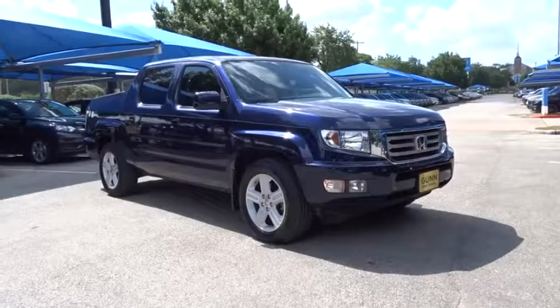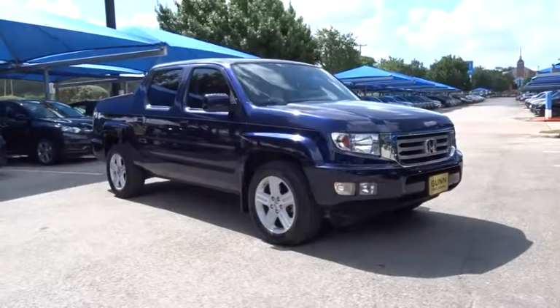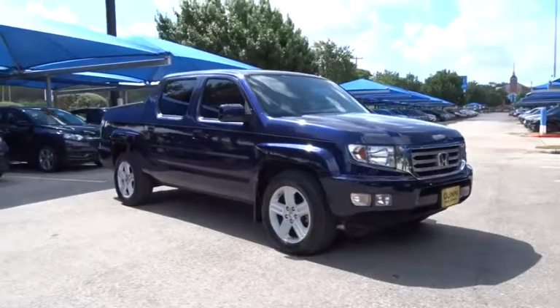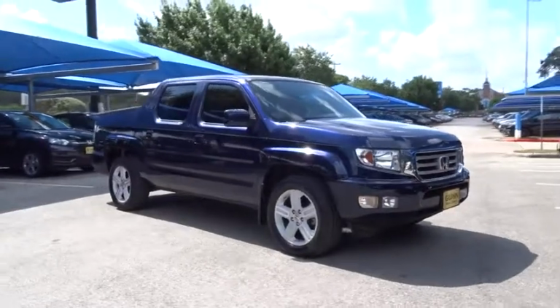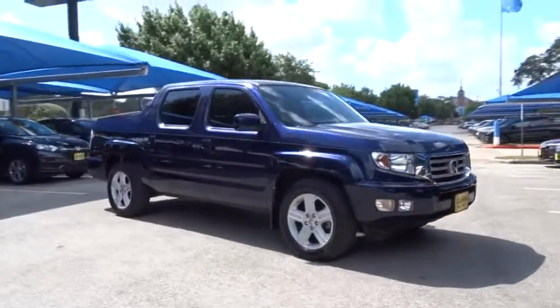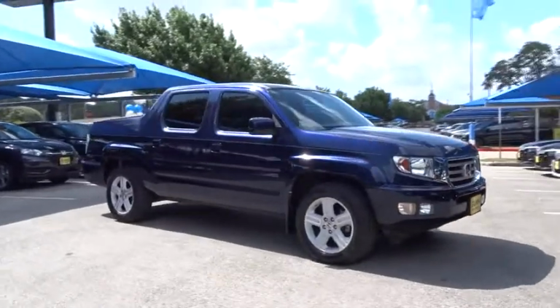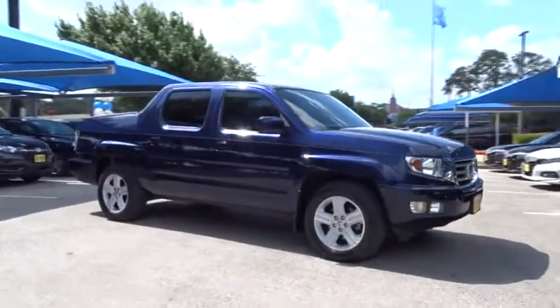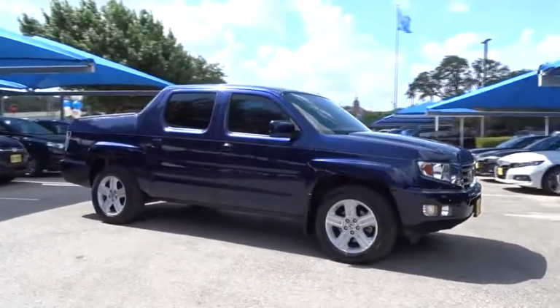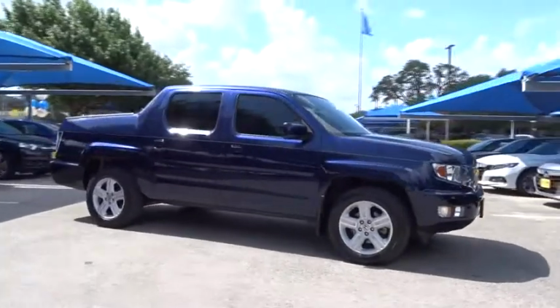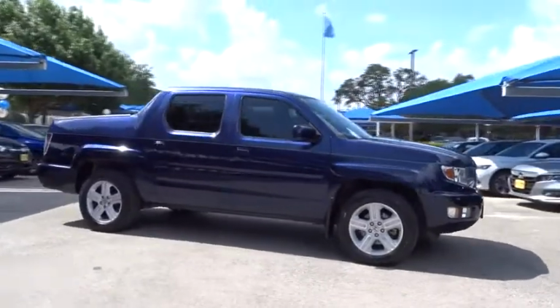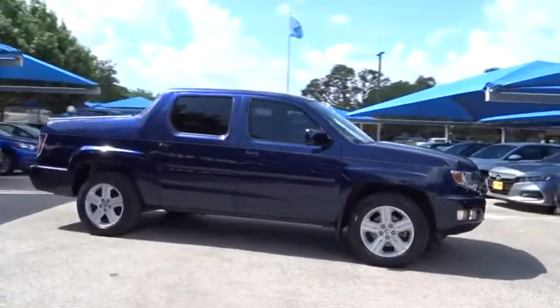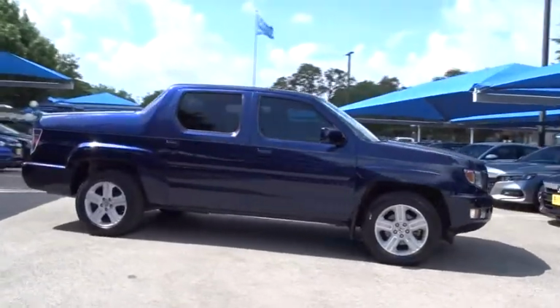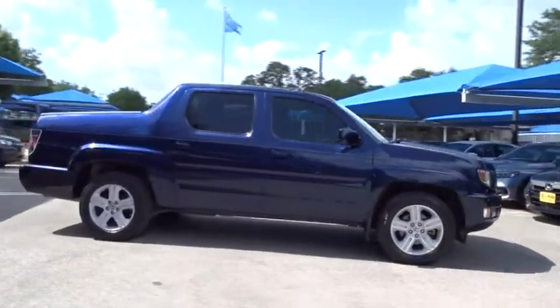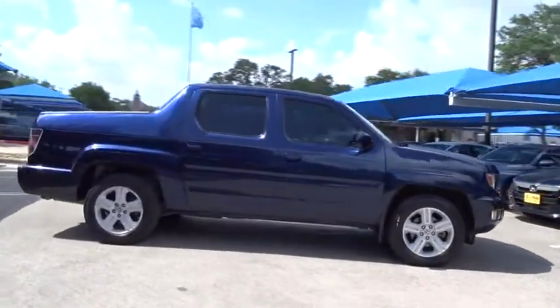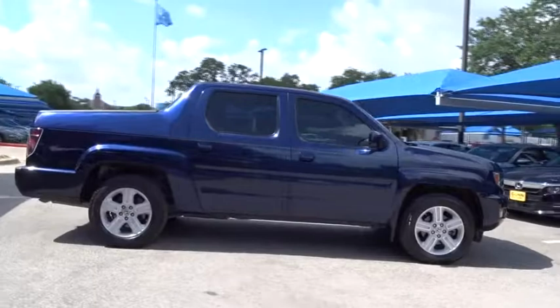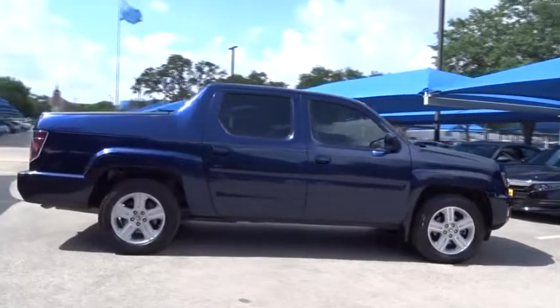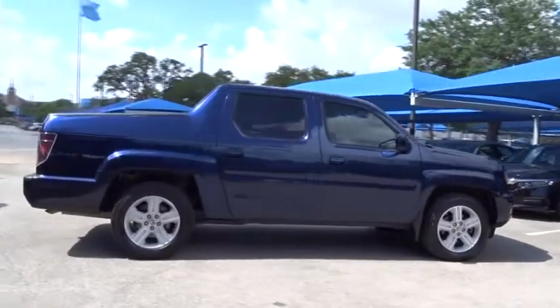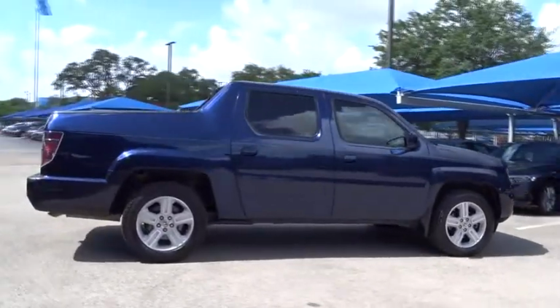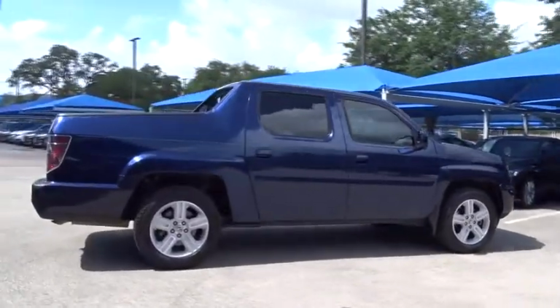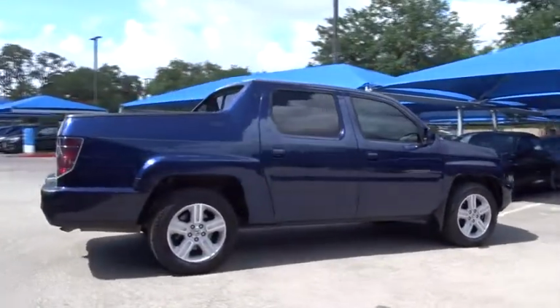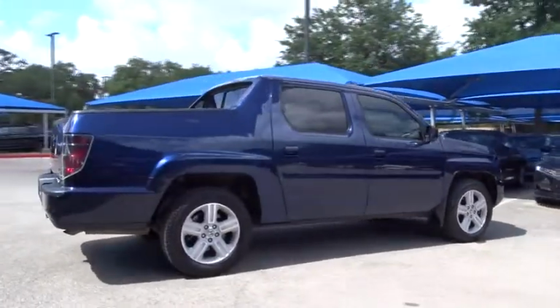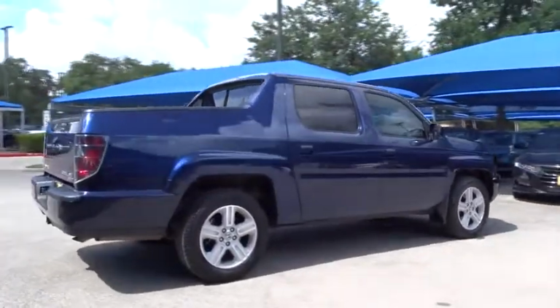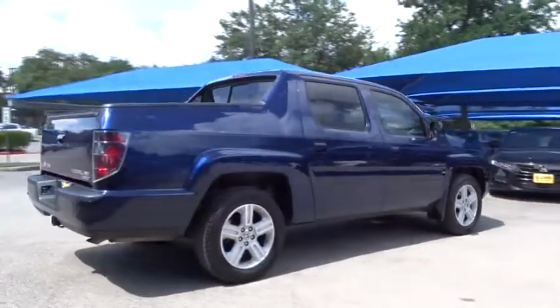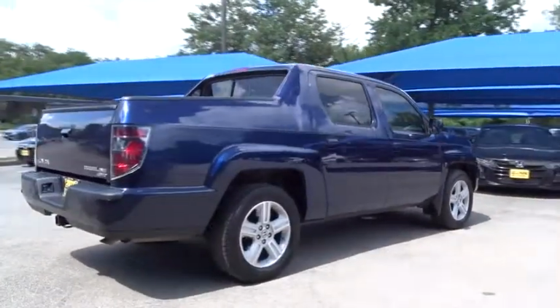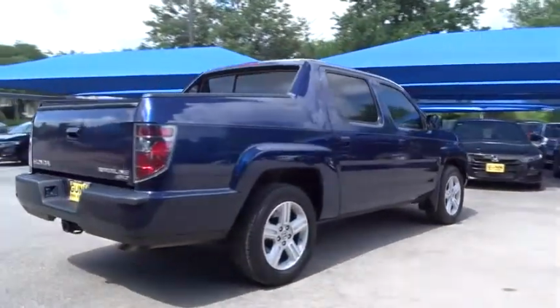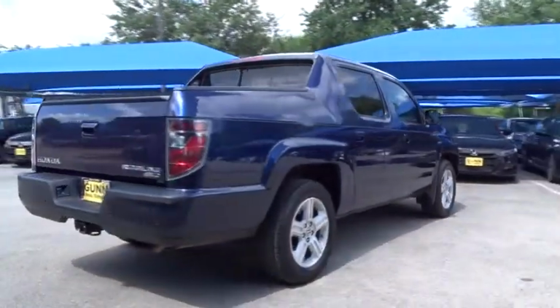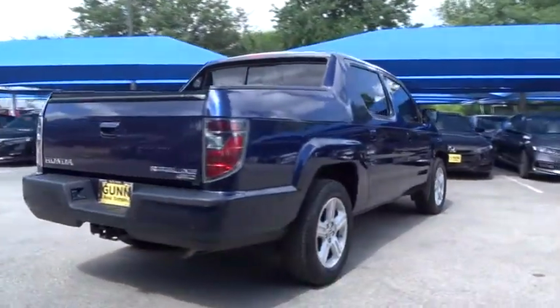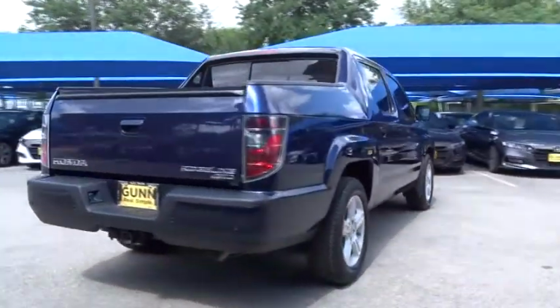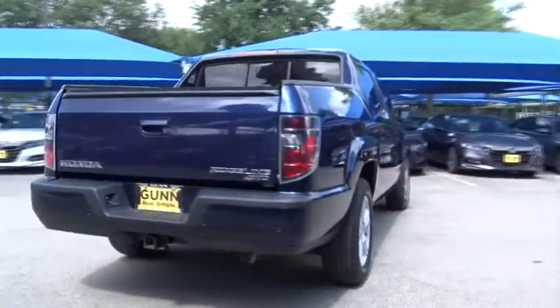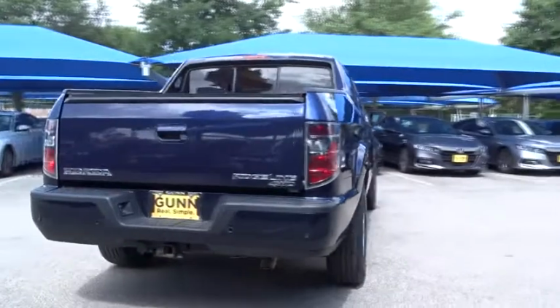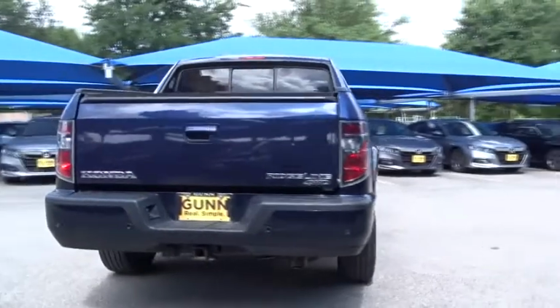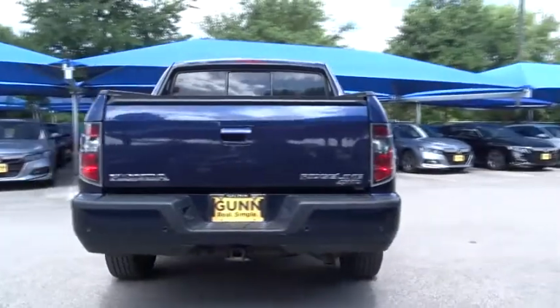The 2013 Honda Ridgeline. The Ridgeline was designed to give you exactly what you need to get the job done. And with Honda quality built right in, this truck can be with you for the long haul.